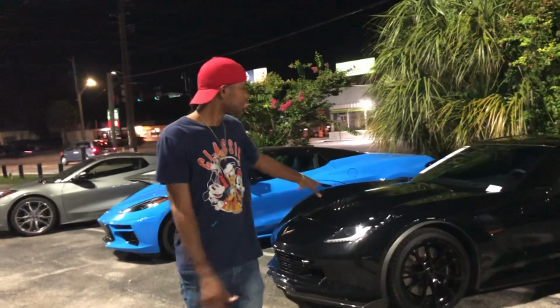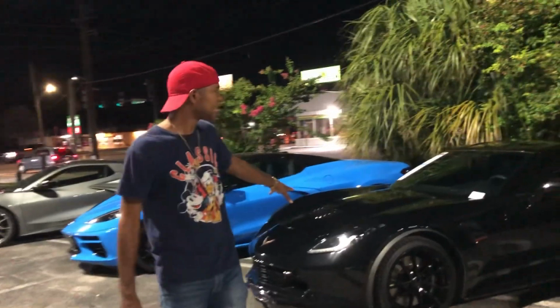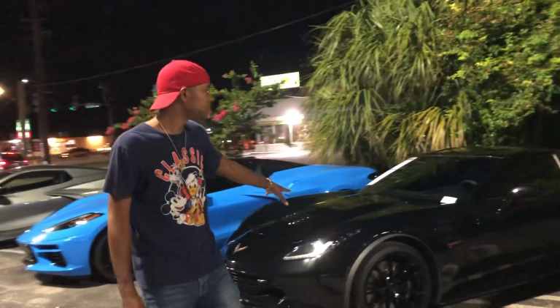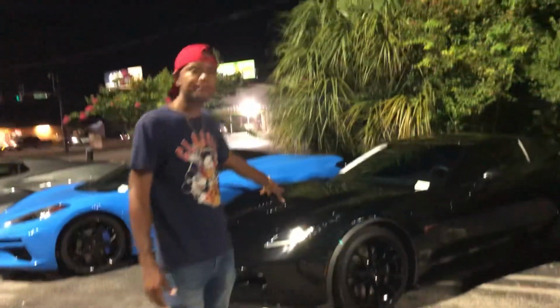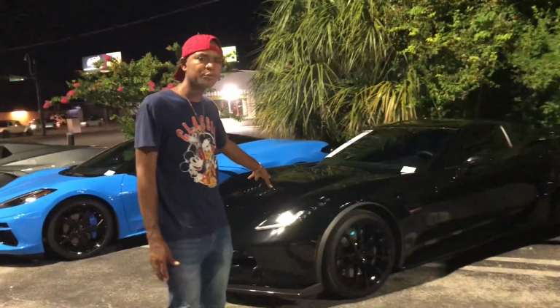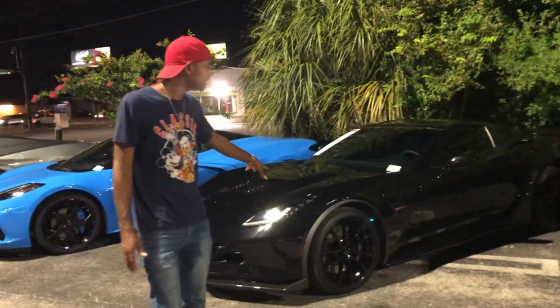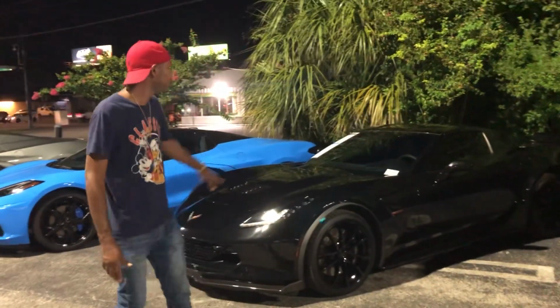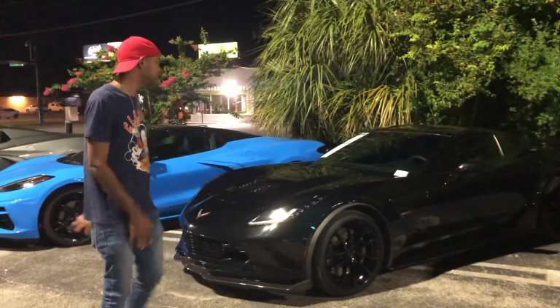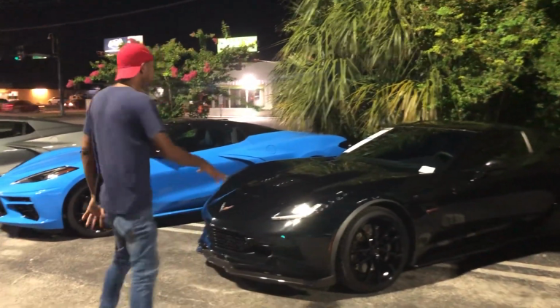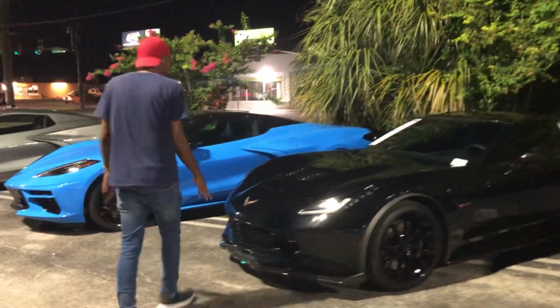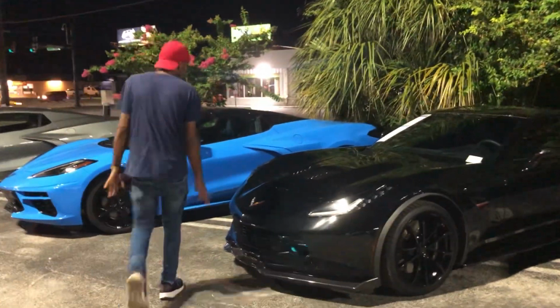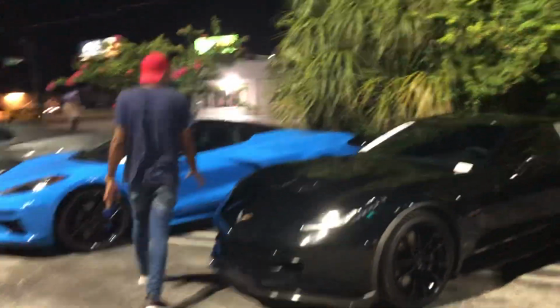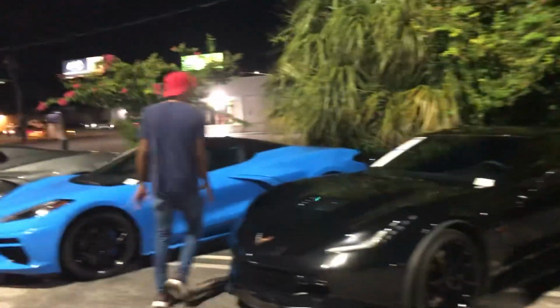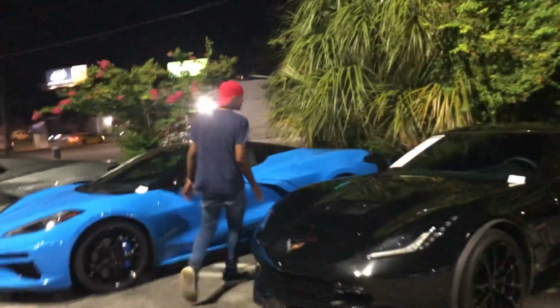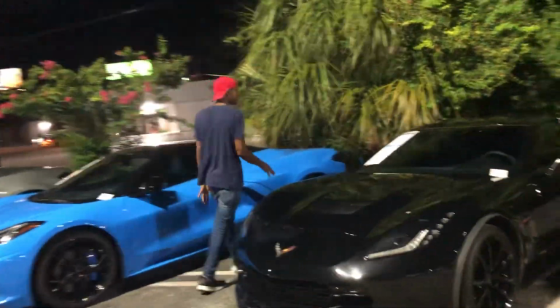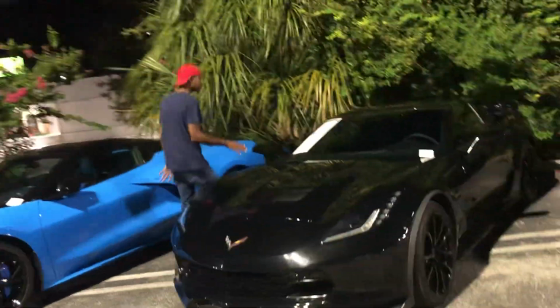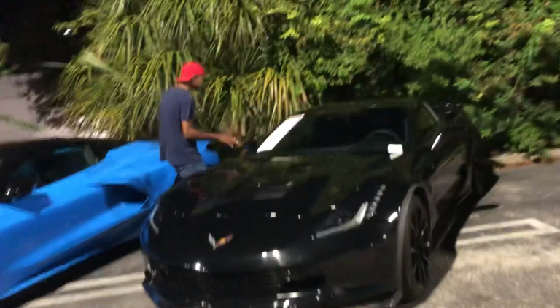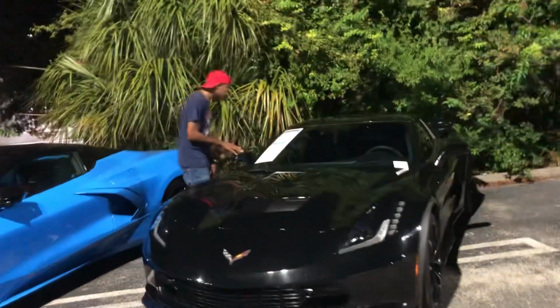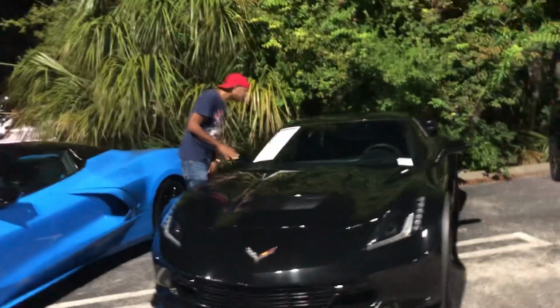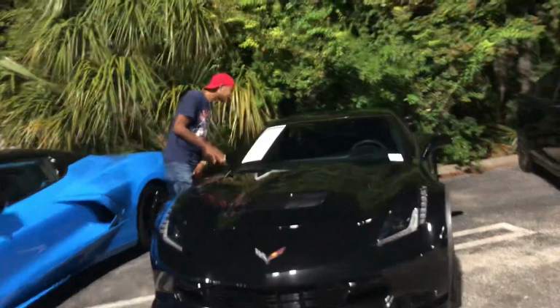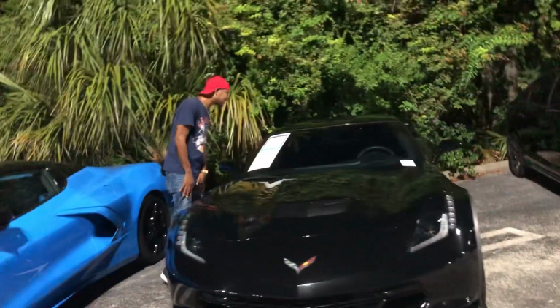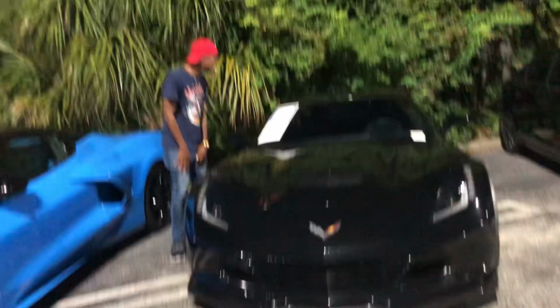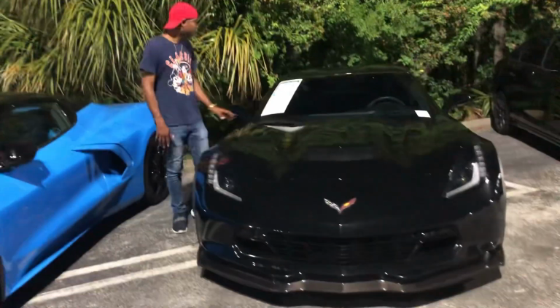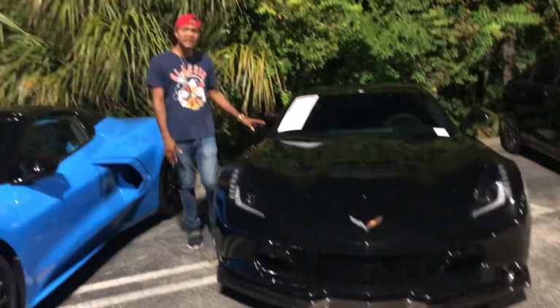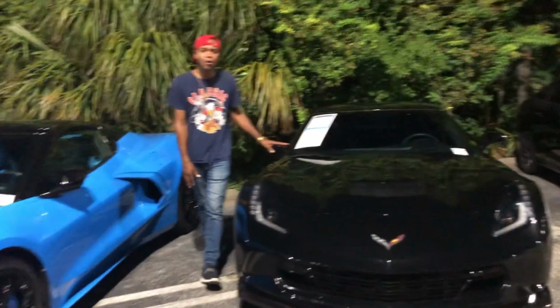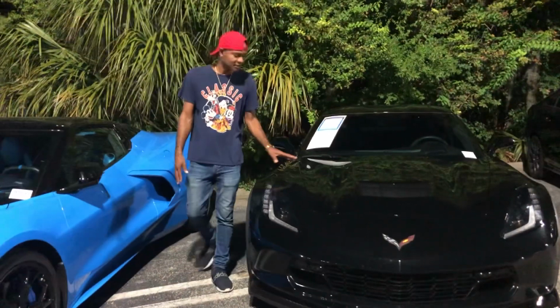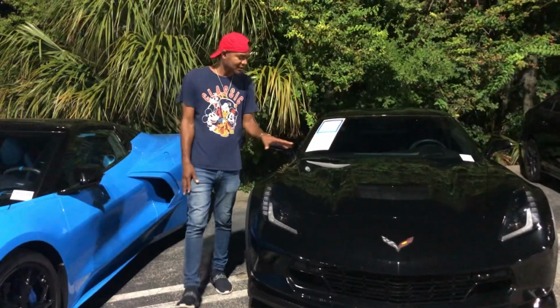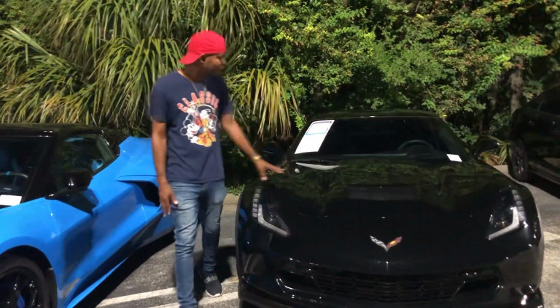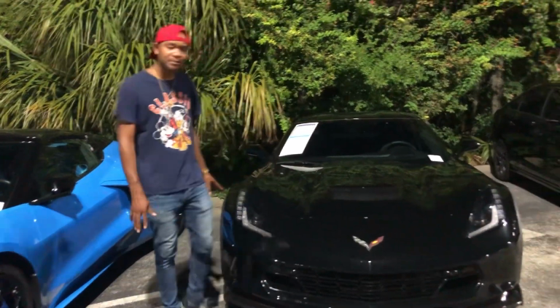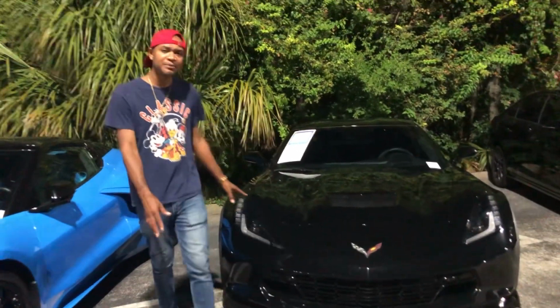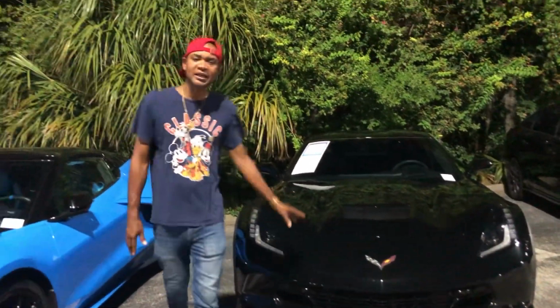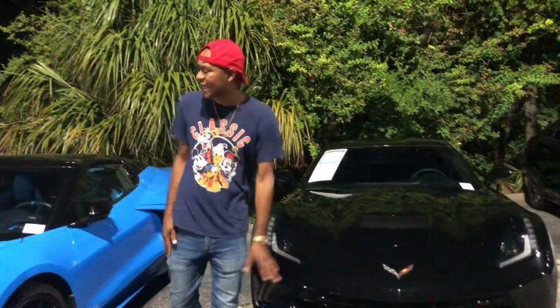They got this Blight Beauty right here. 2019 Grand Sport. So if you like the Blight Beauty, they got it.